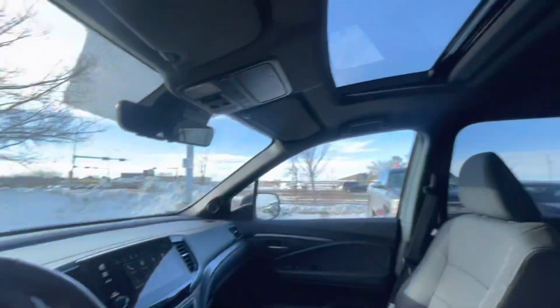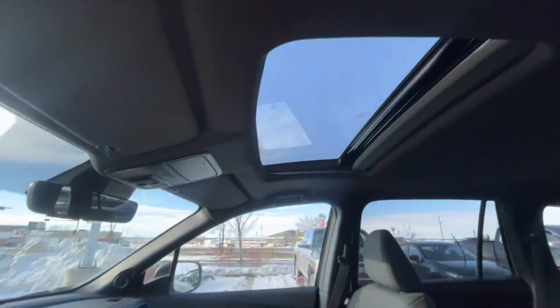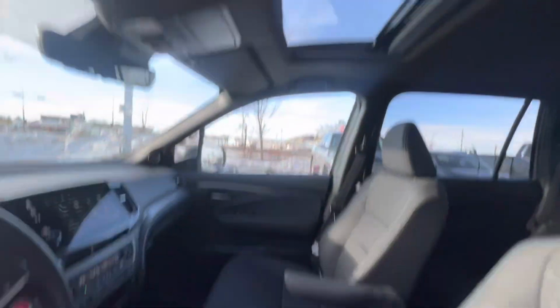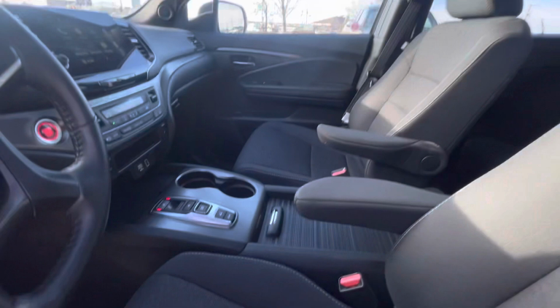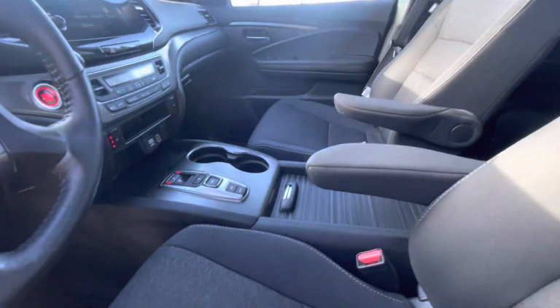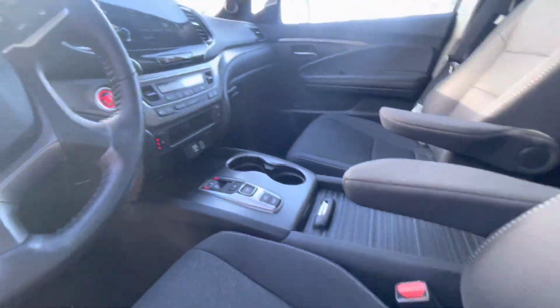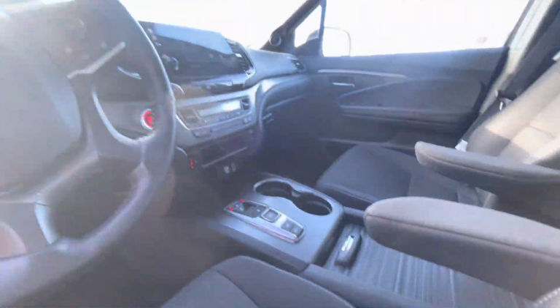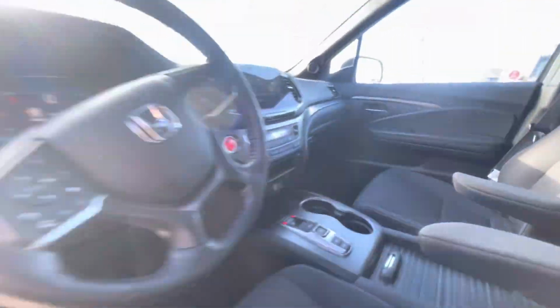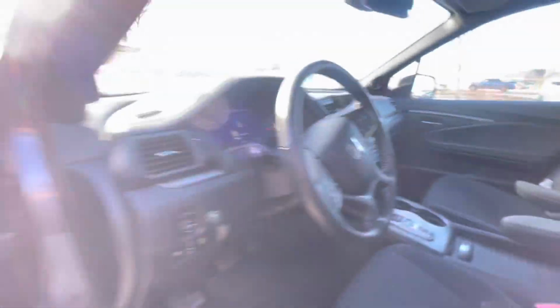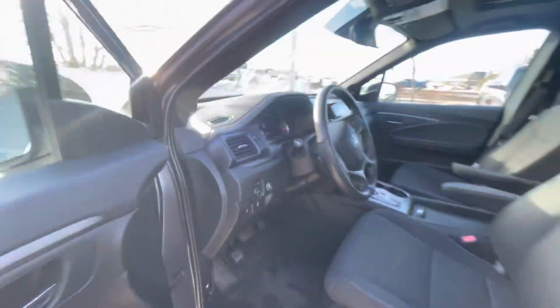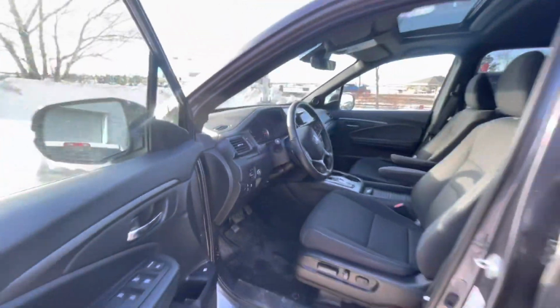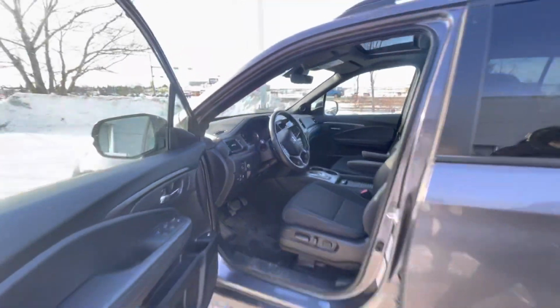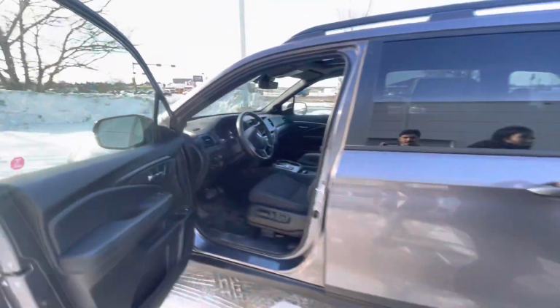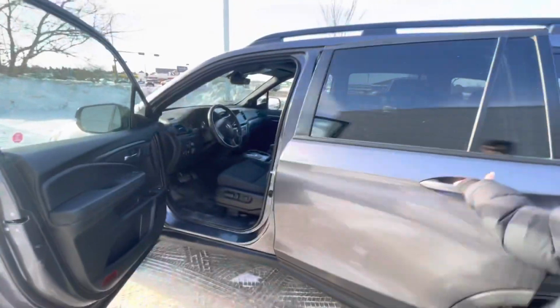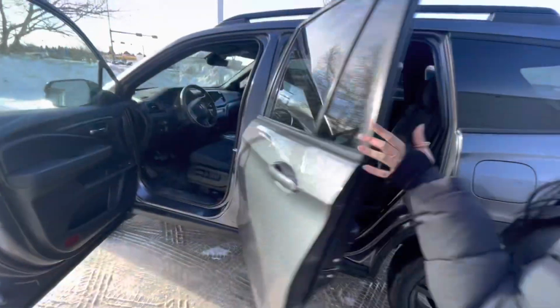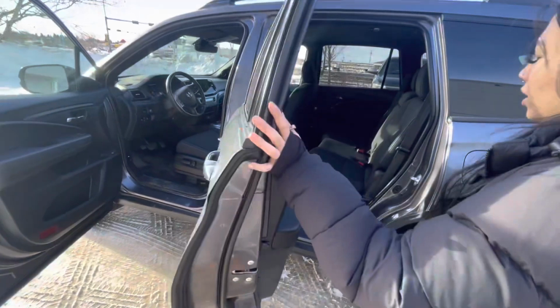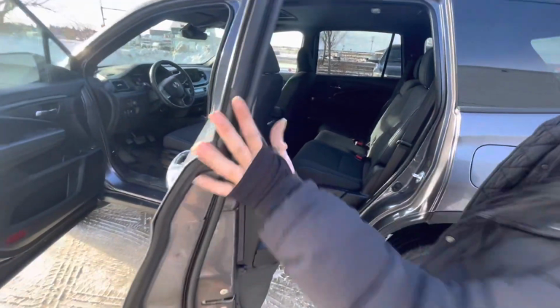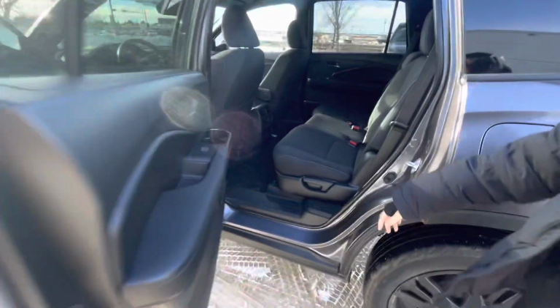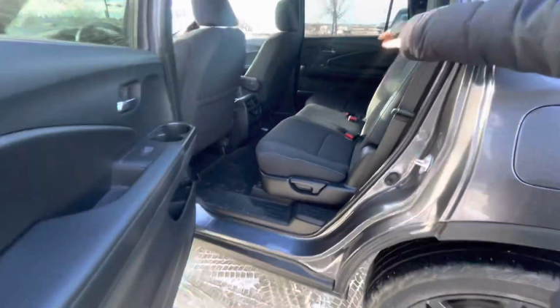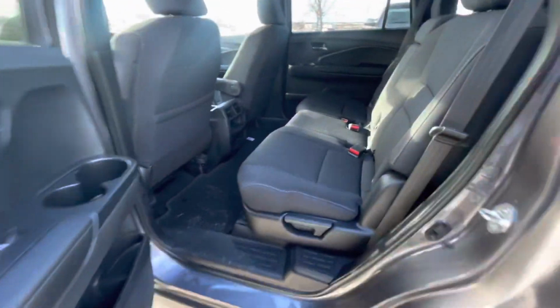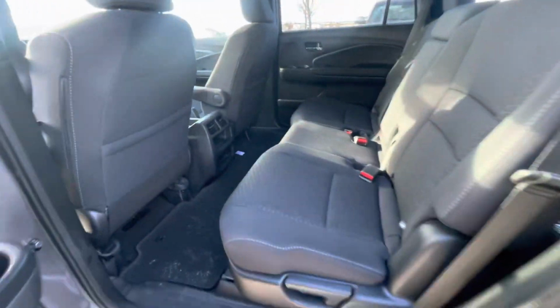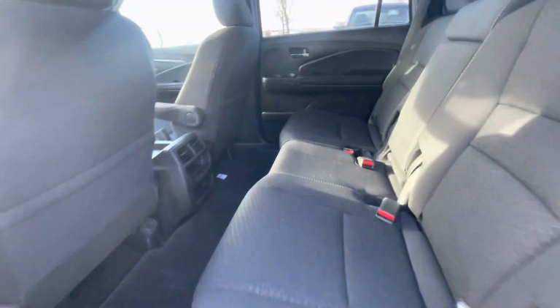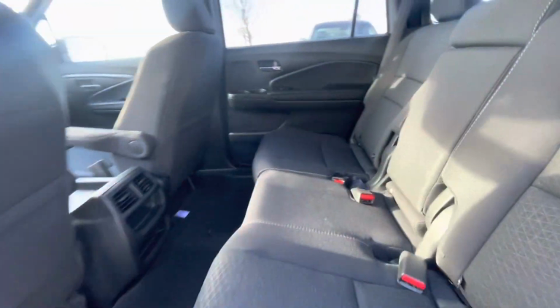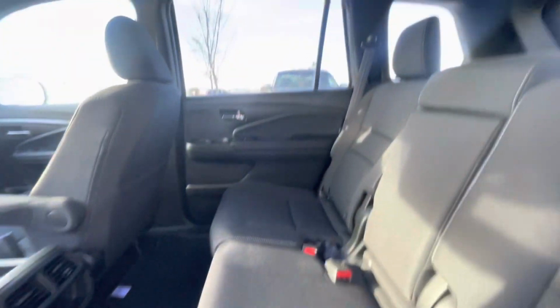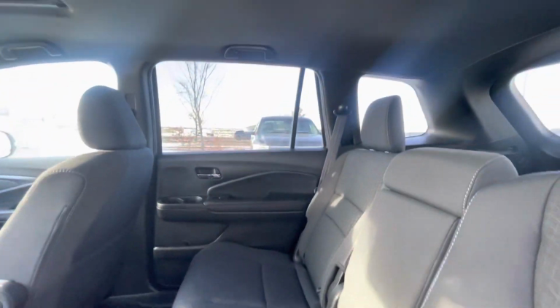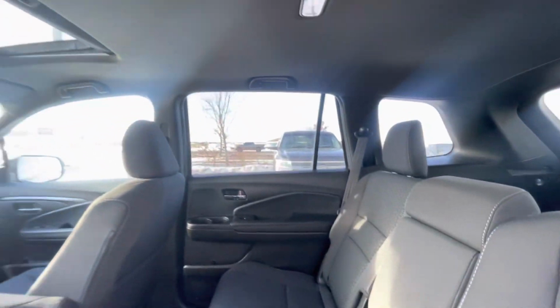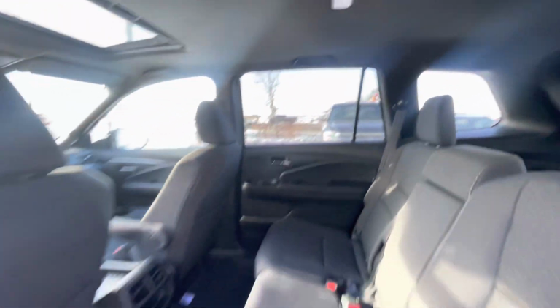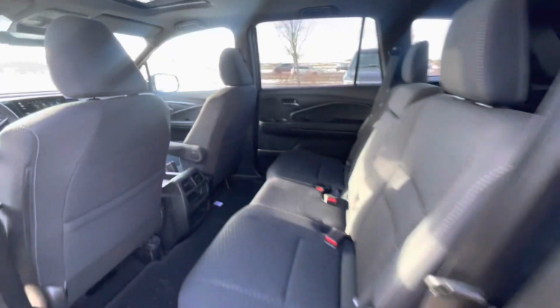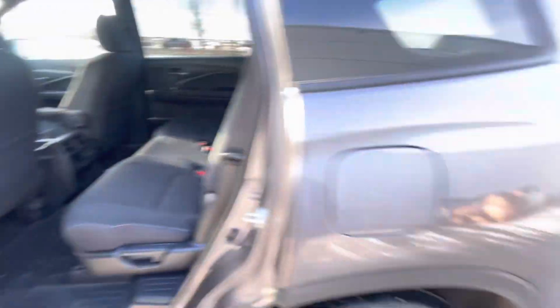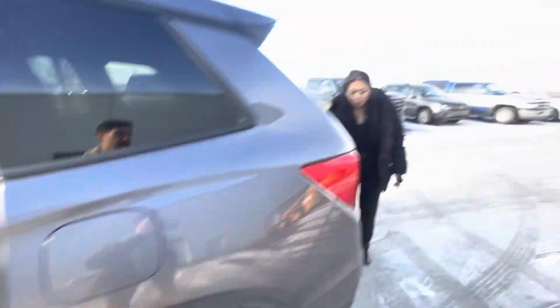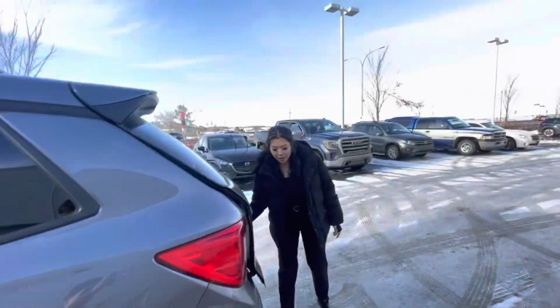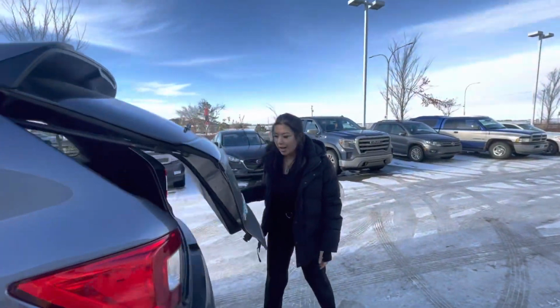Lane keep assist and the big touchscreen over there. And a sunroof for people in the backseat. You get rear vents as well. Like I said, still tons of space. But let me show you the trunk because I know that's what you were mostly interested in.